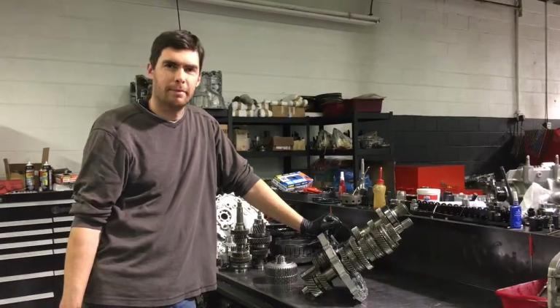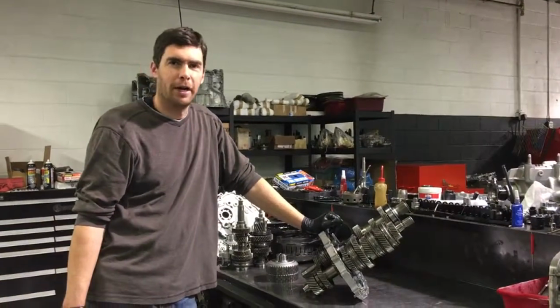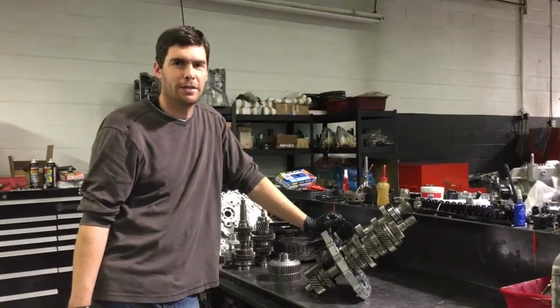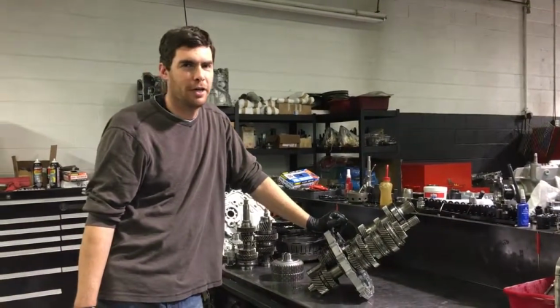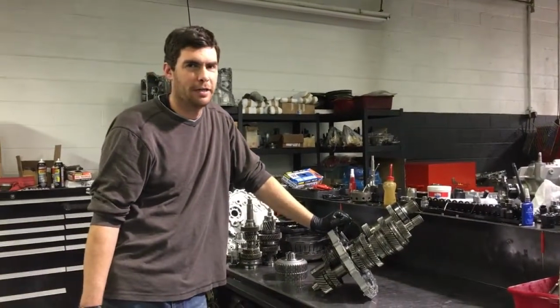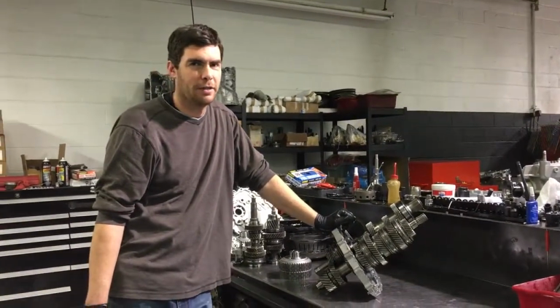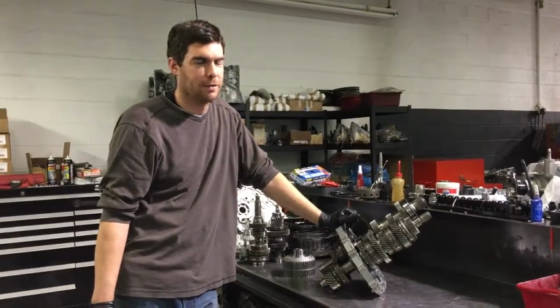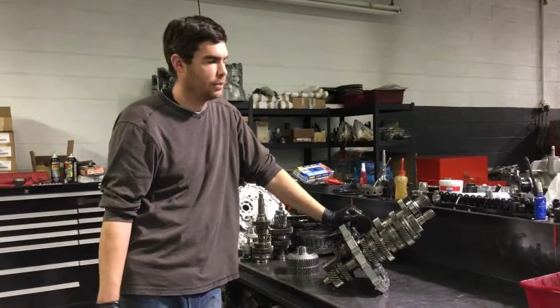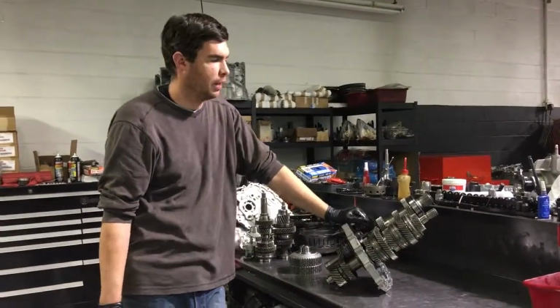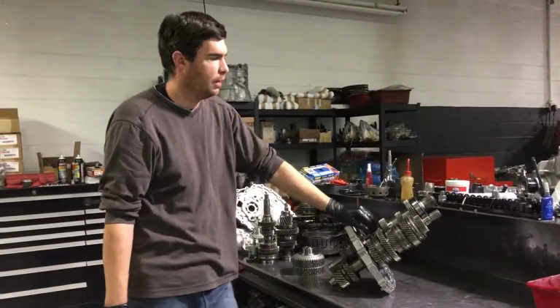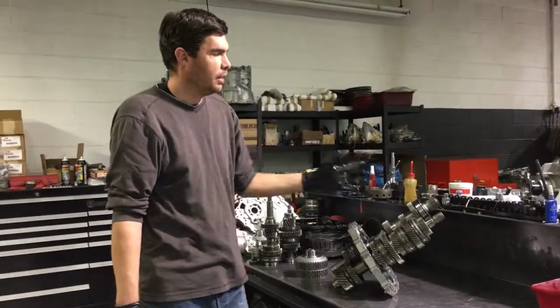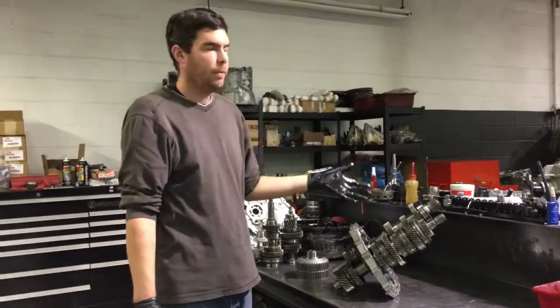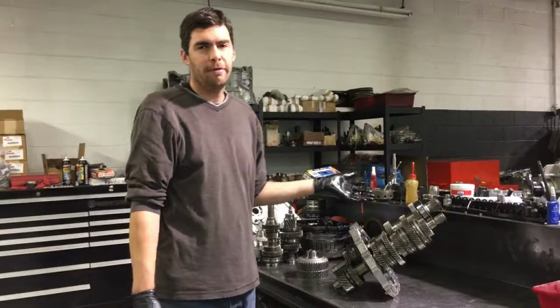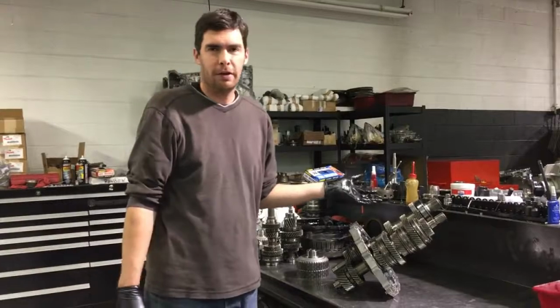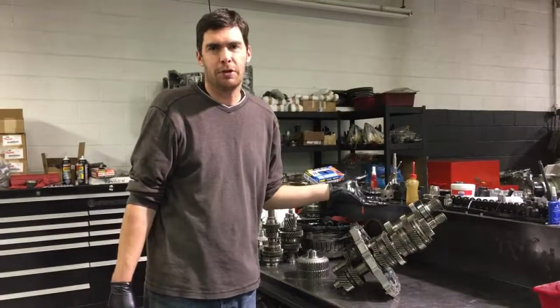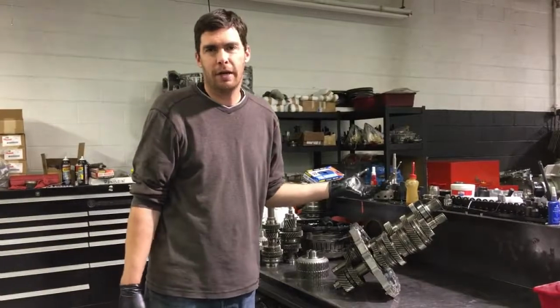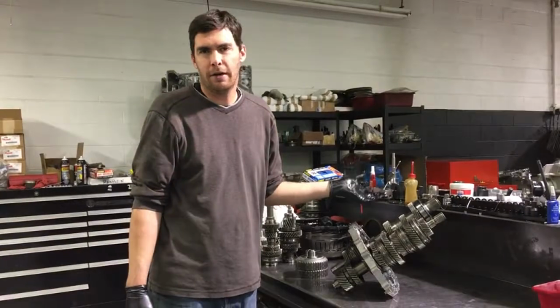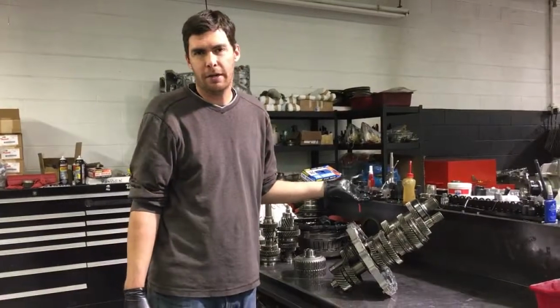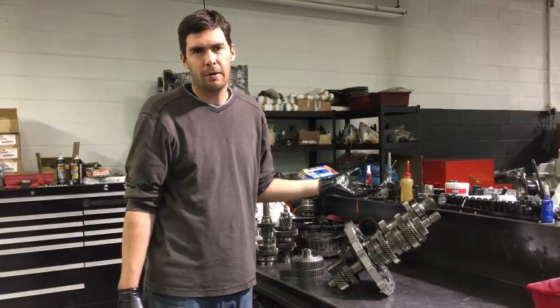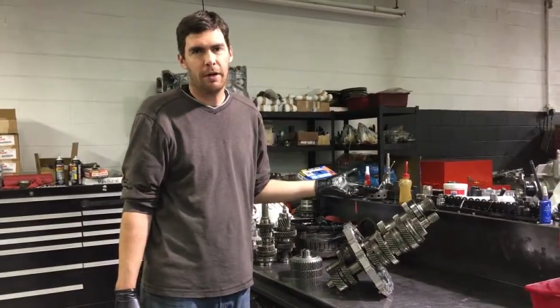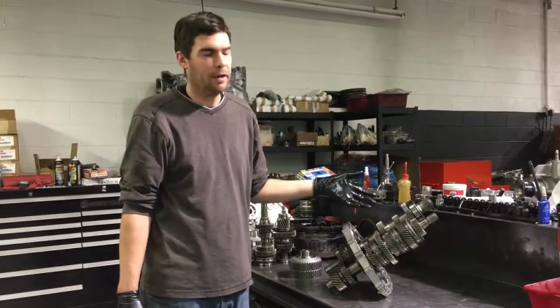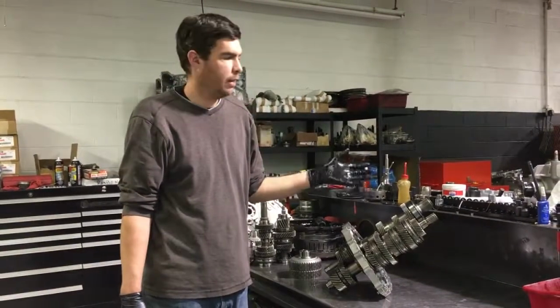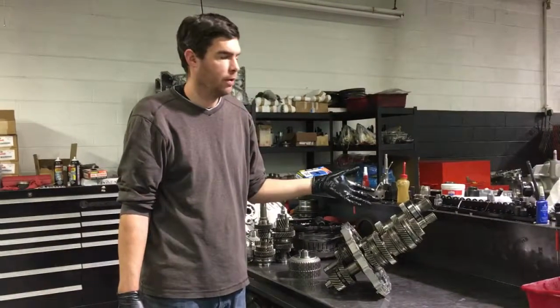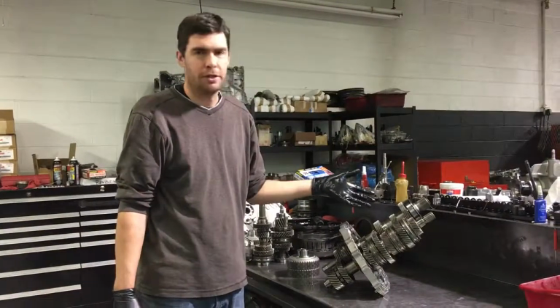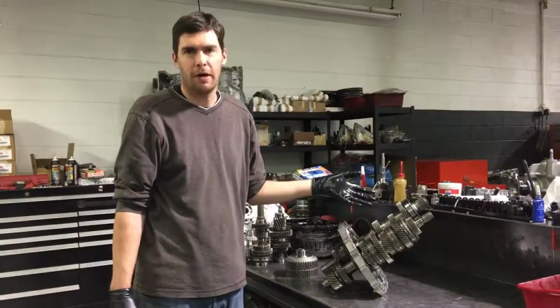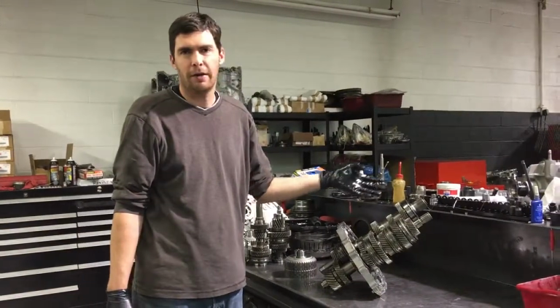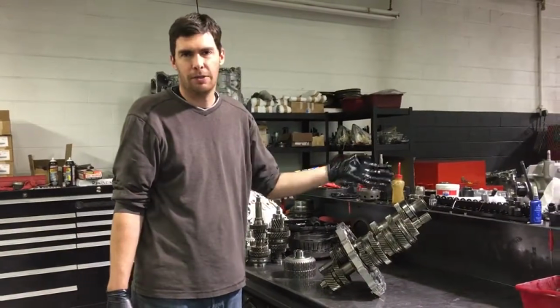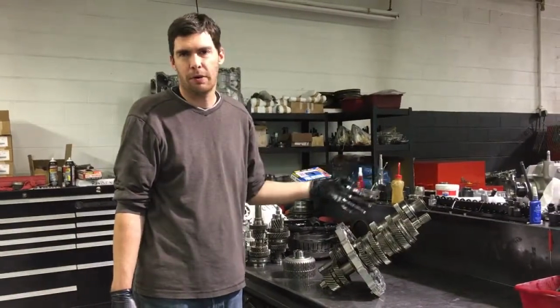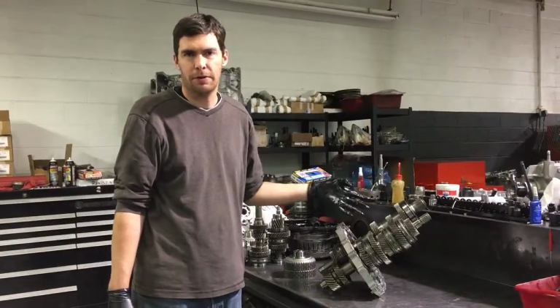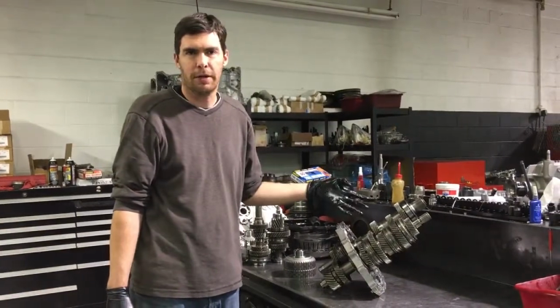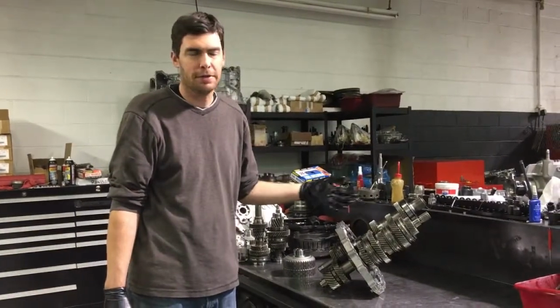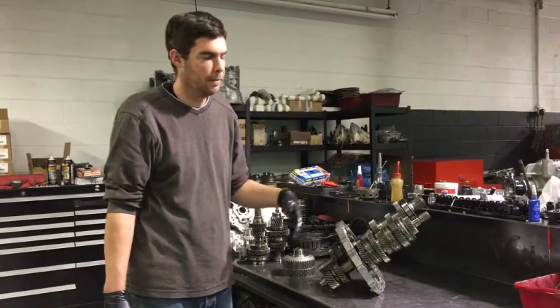Hi guys, this is Jack at Jack's Transmissions again. We made a video showing how the clutch operated, and now we're going to show how that torque goes through the gear set.